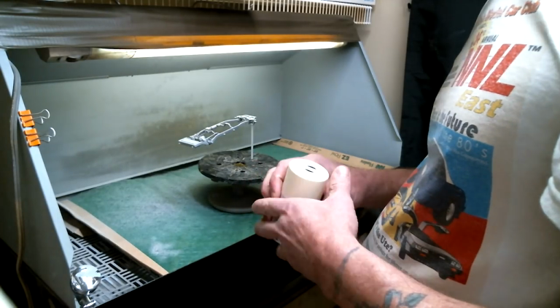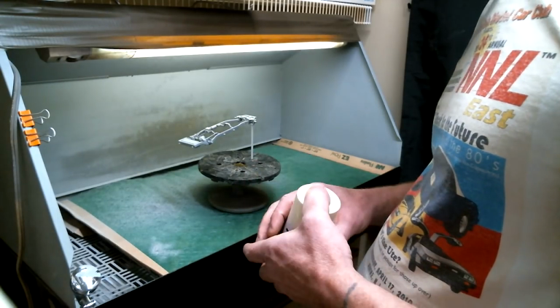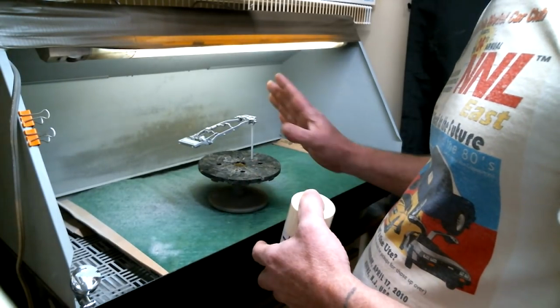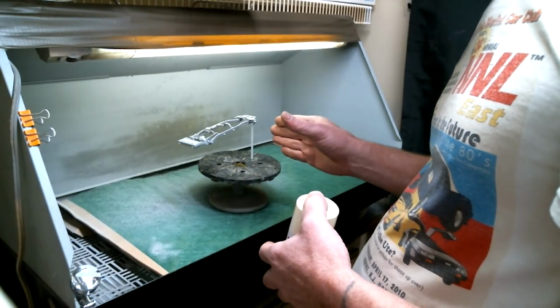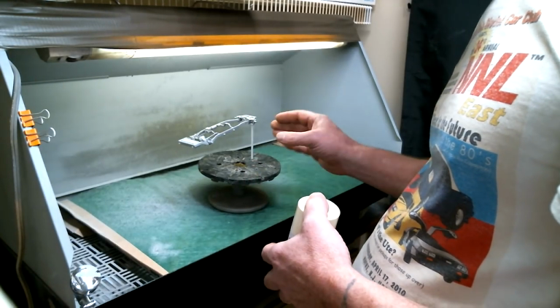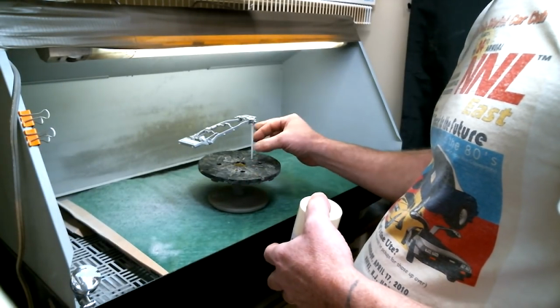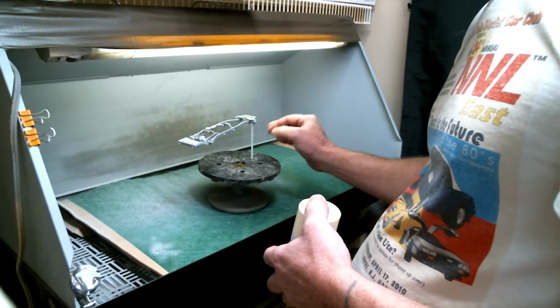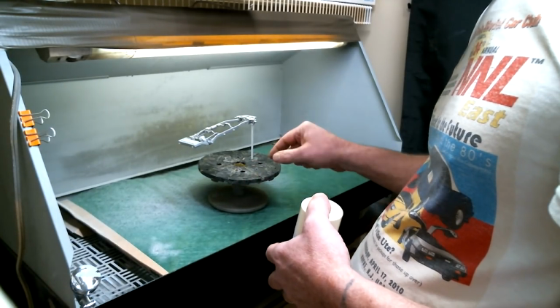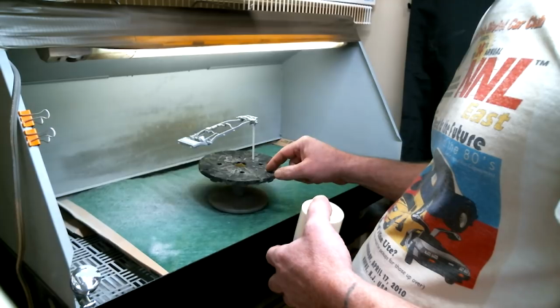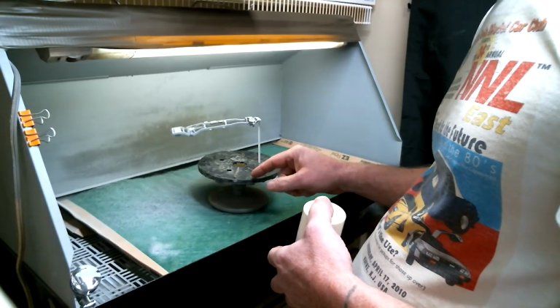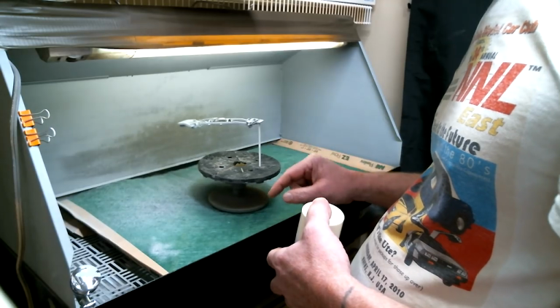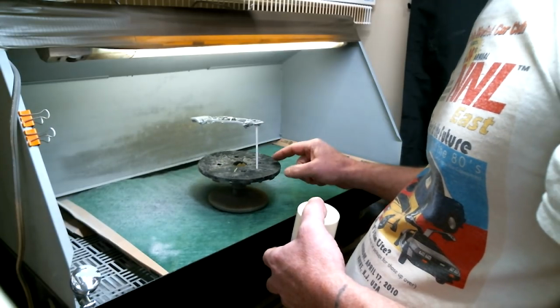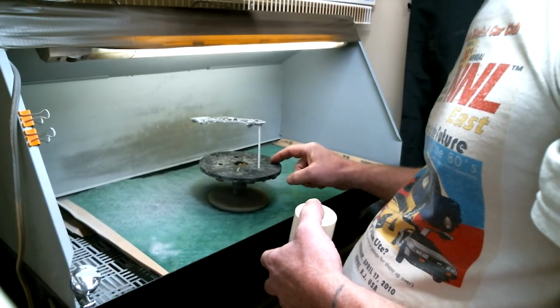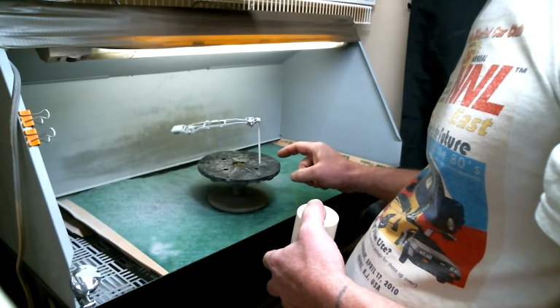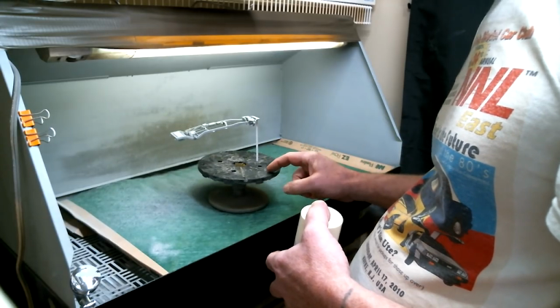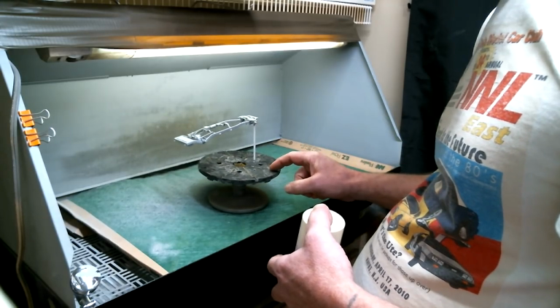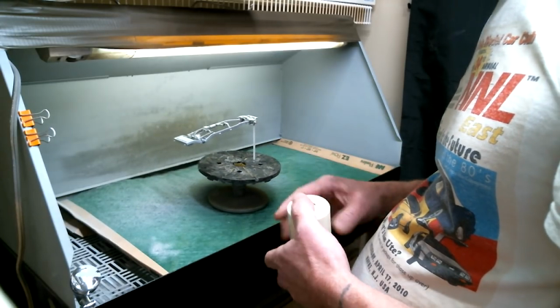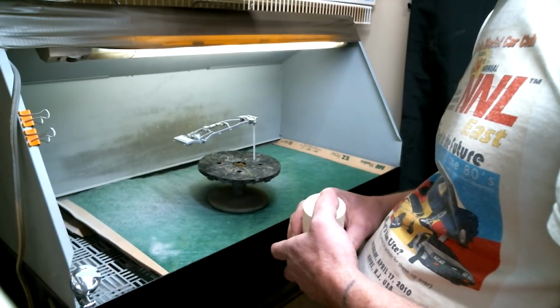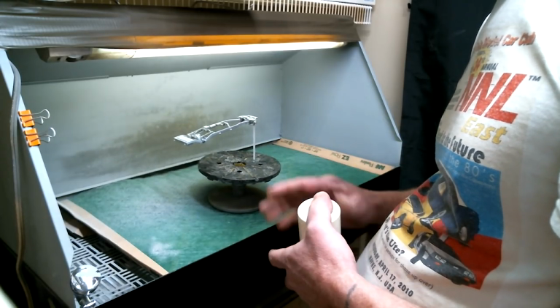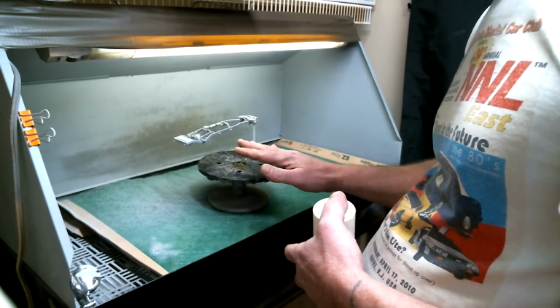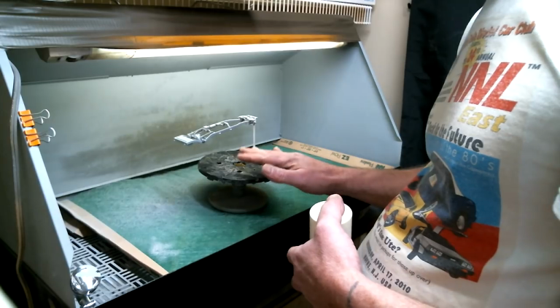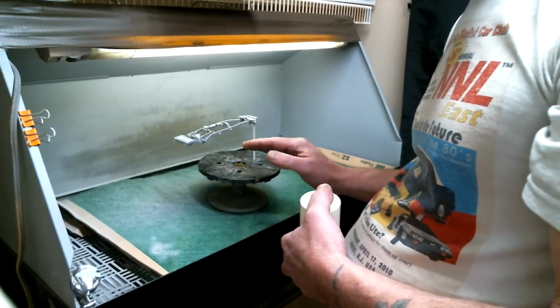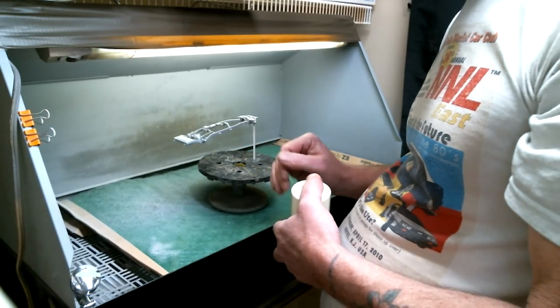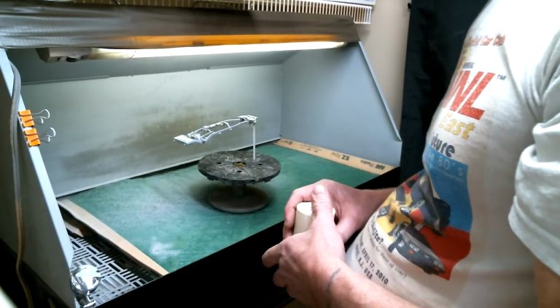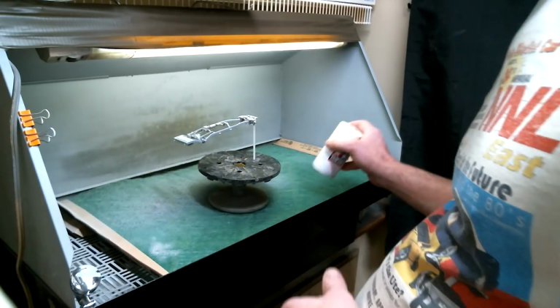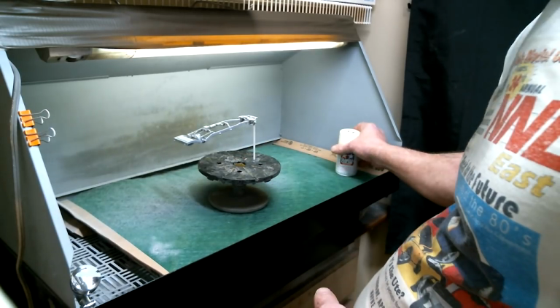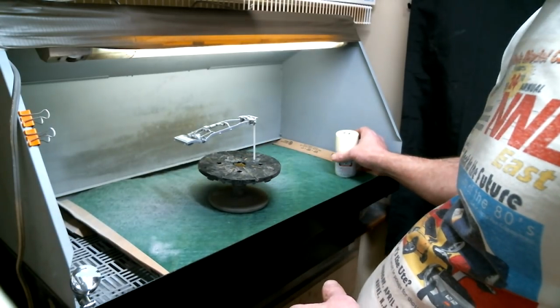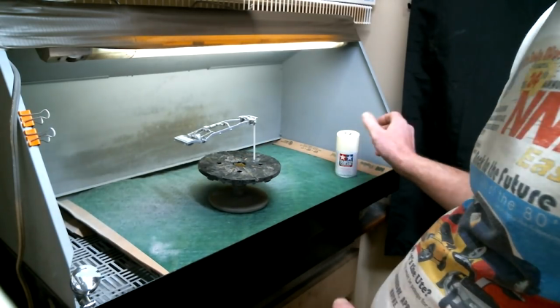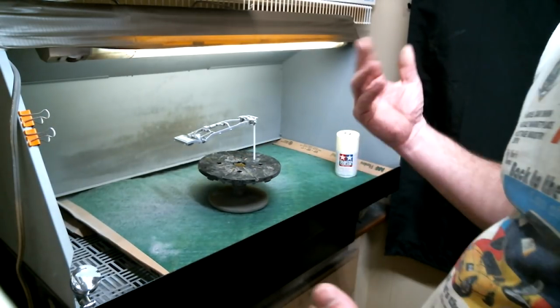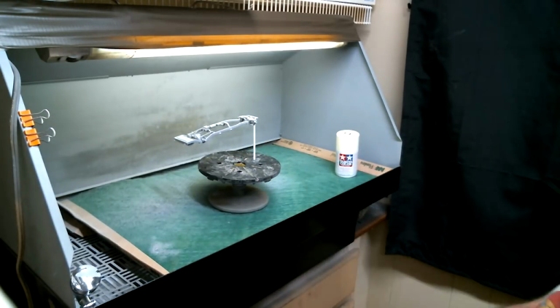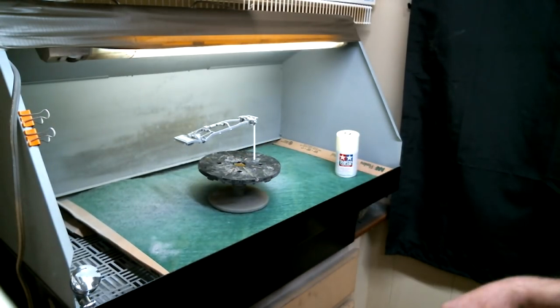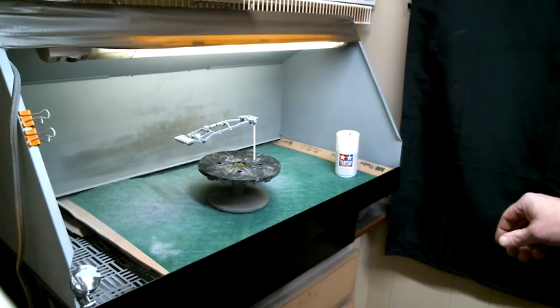We've got the chassis set up here. As you can see, I've got it sitting on the Tamiya rotating stand. Something else for the beginning guys out there — these are very handy to have. You can pick them up at Hobby Lobby or any well-stocked hobby shop.